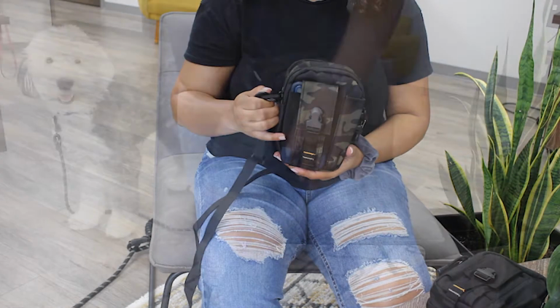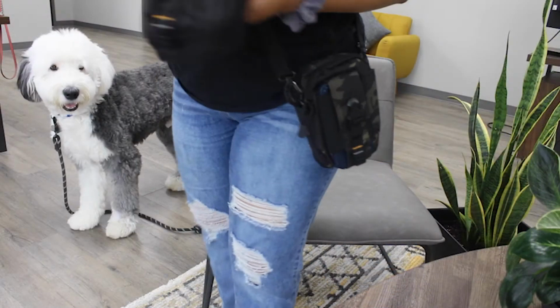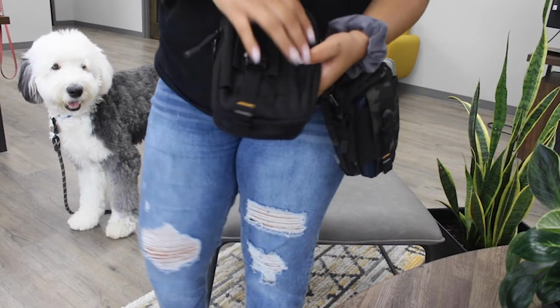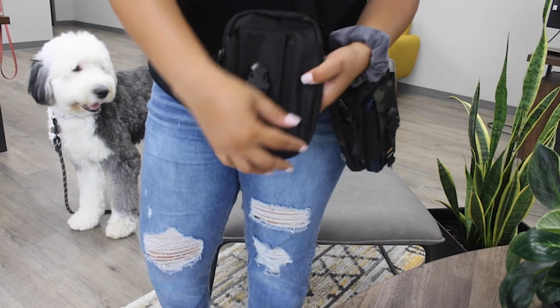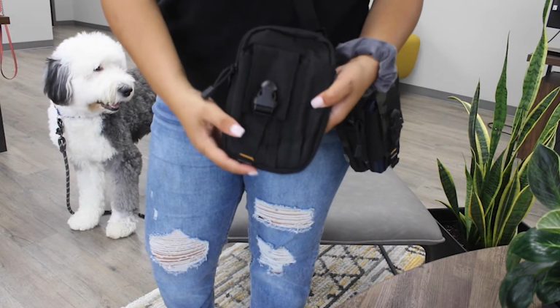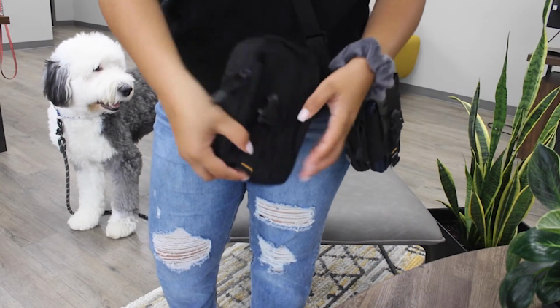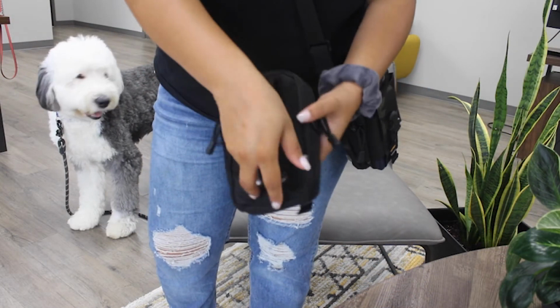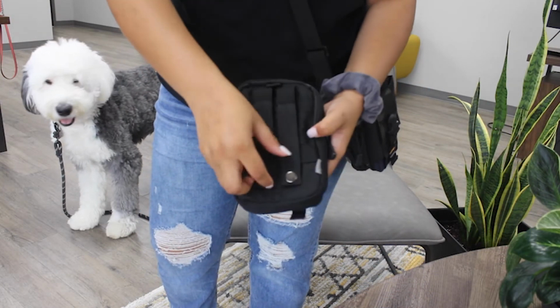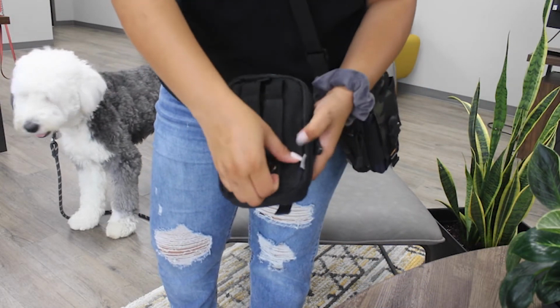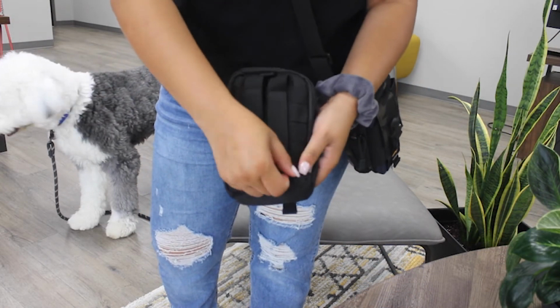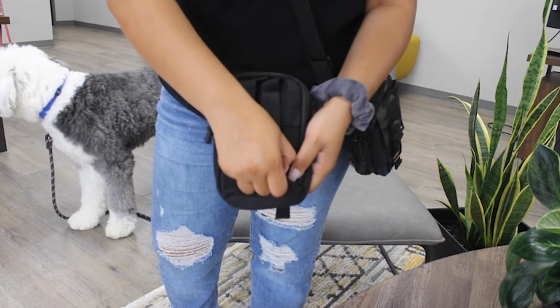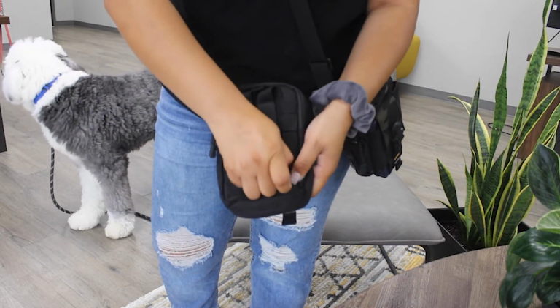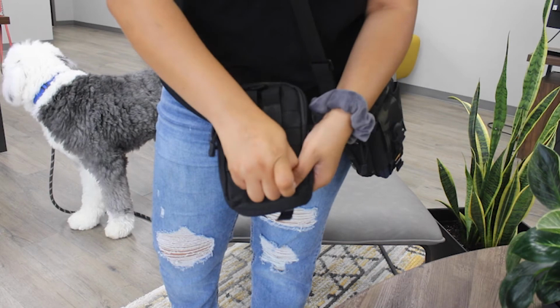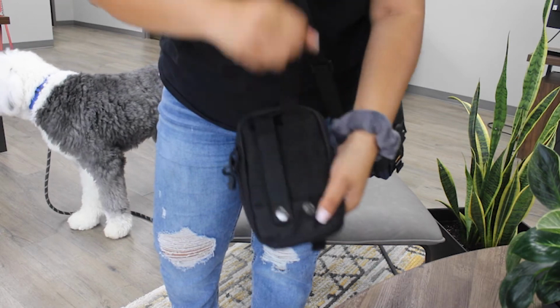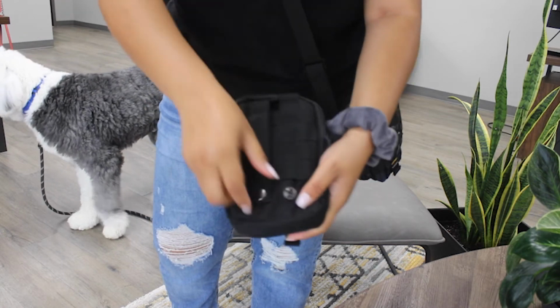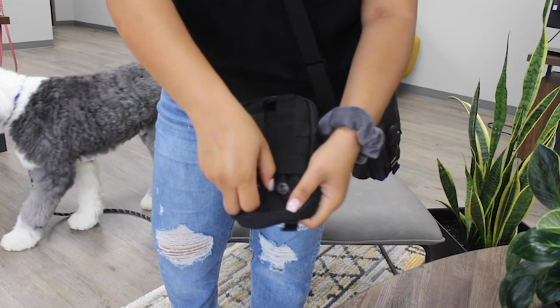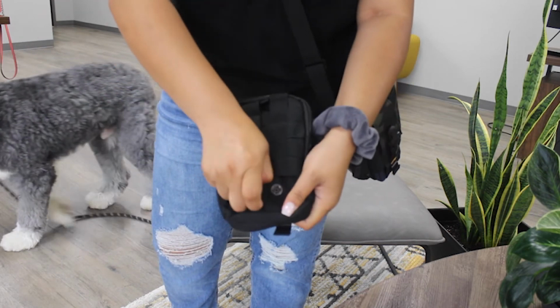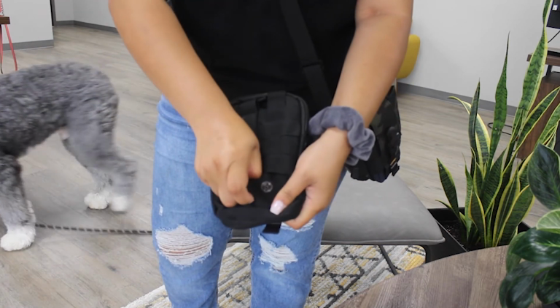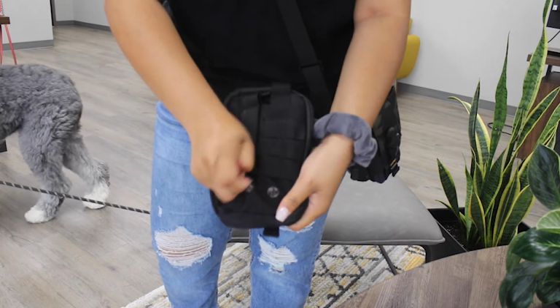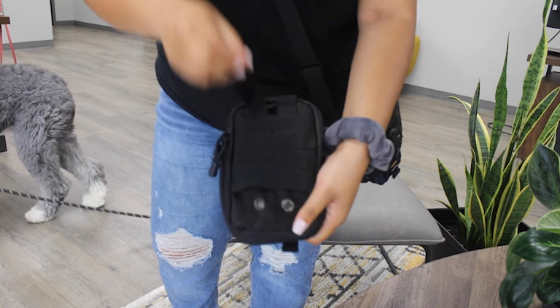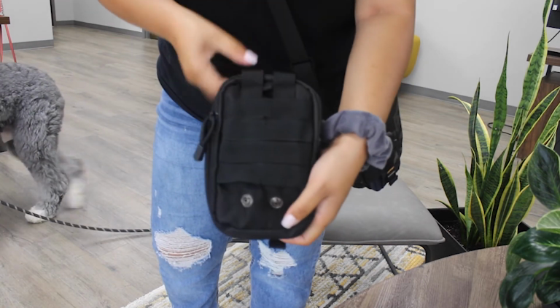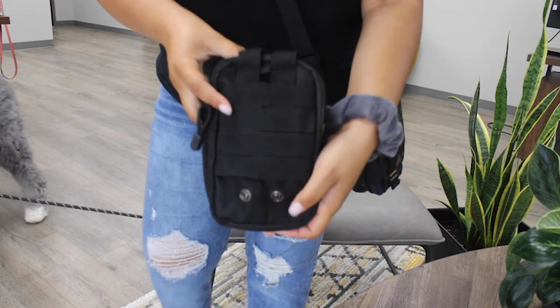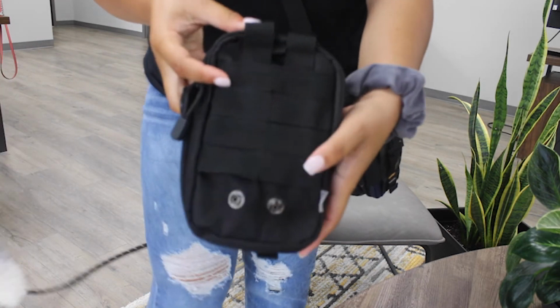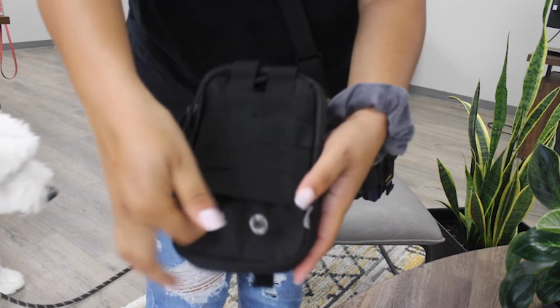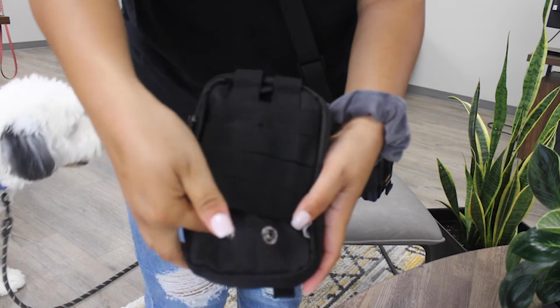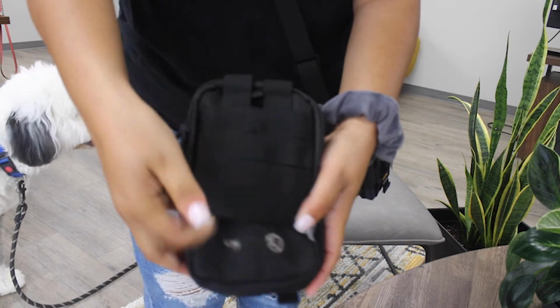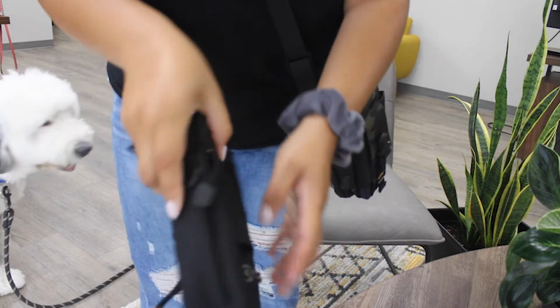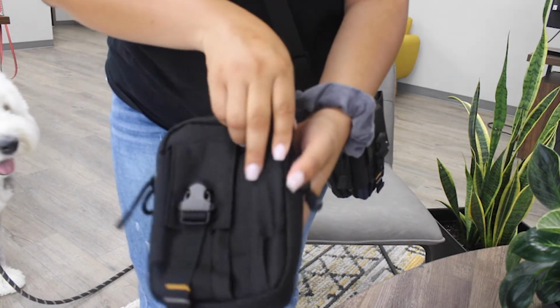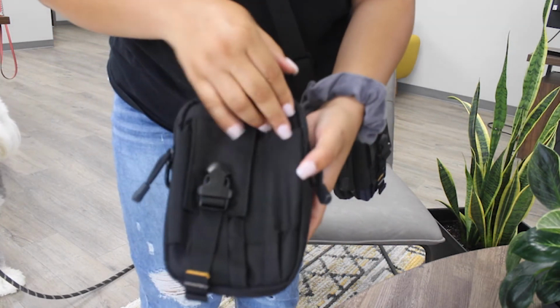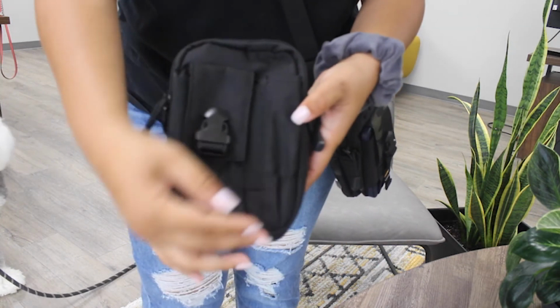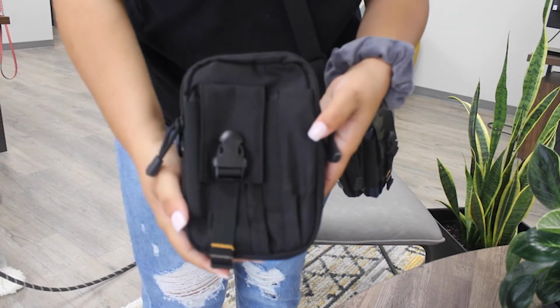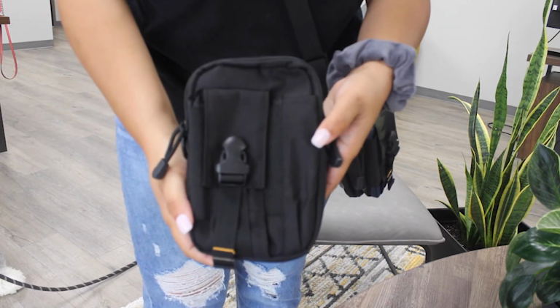Another cool feature about this bag is that it features a MOLLE, which can be attached to your backpack straps, belts, and MOLLE vest. This crossbody bag also fits all cell phone brands and gives you quick access to your personal items from the inside.